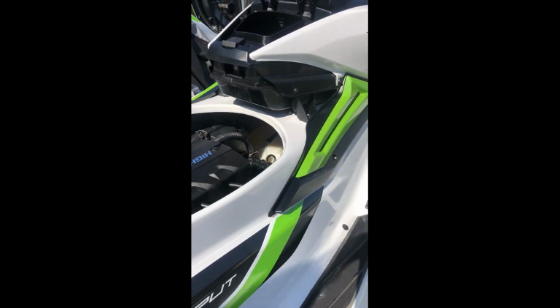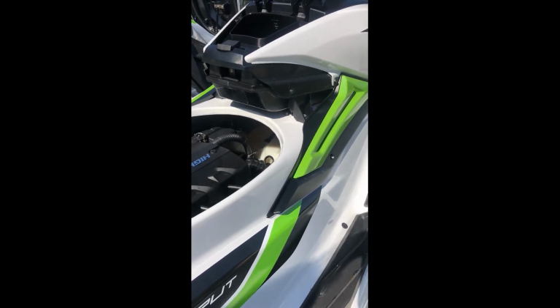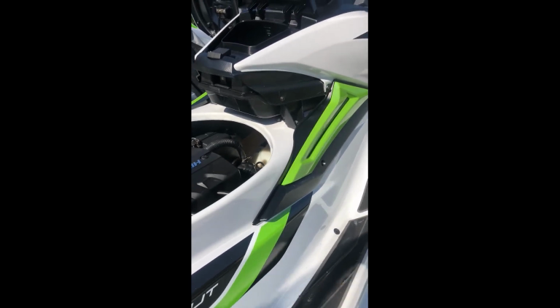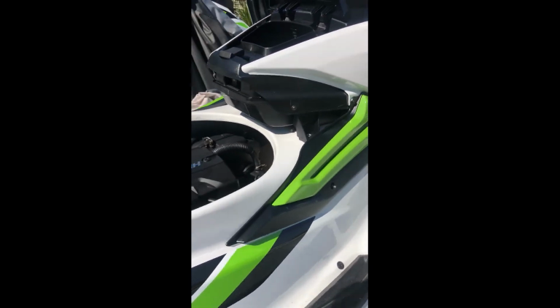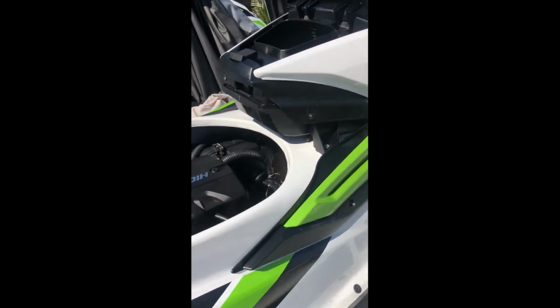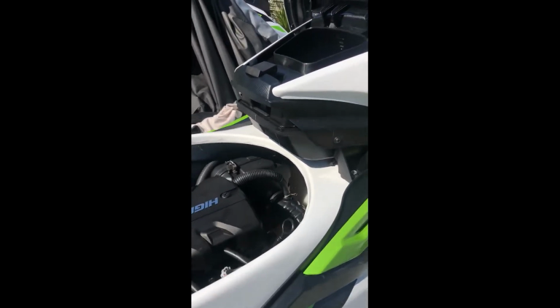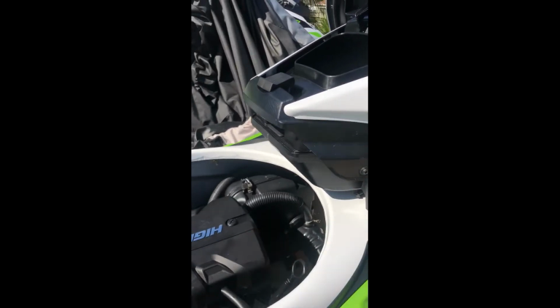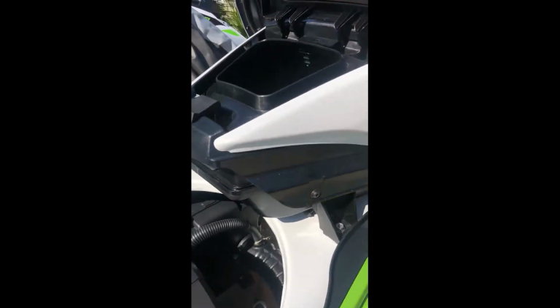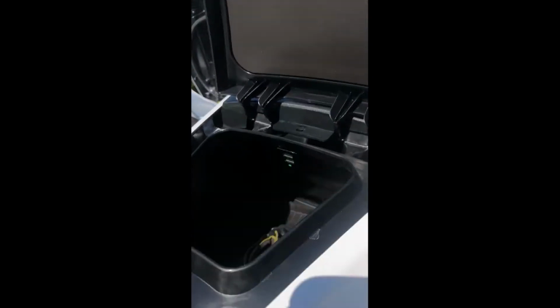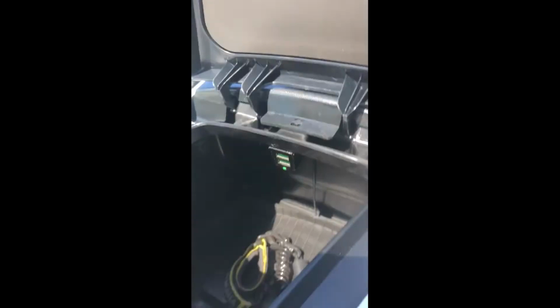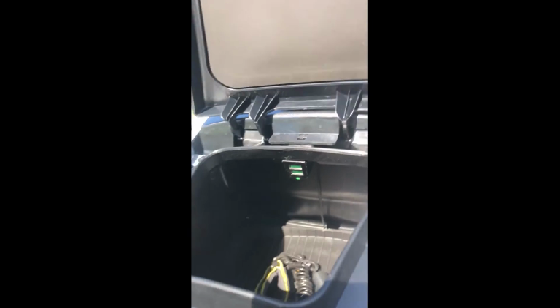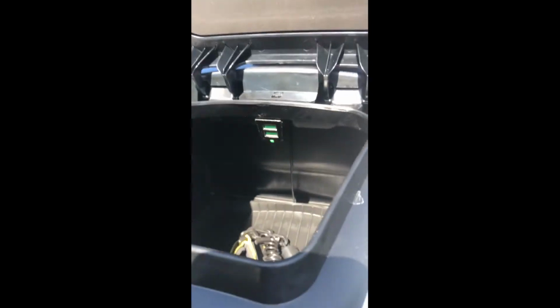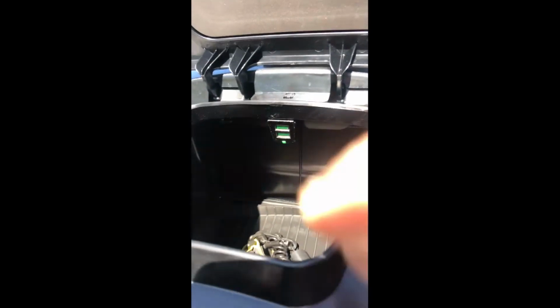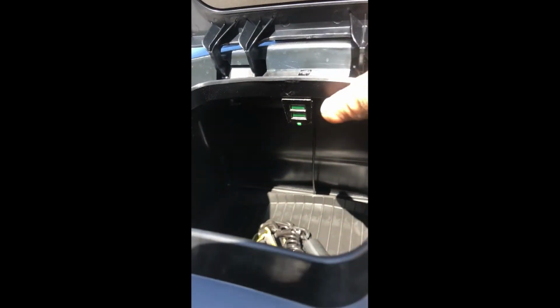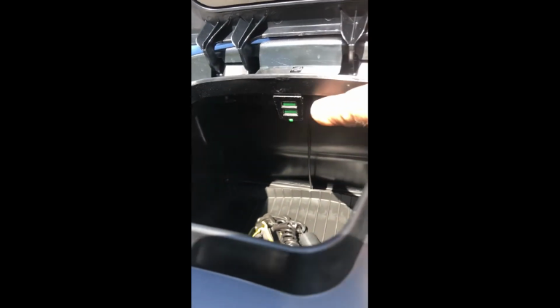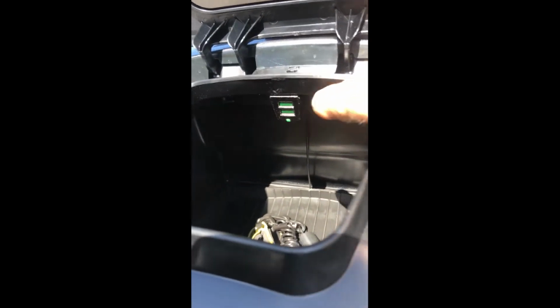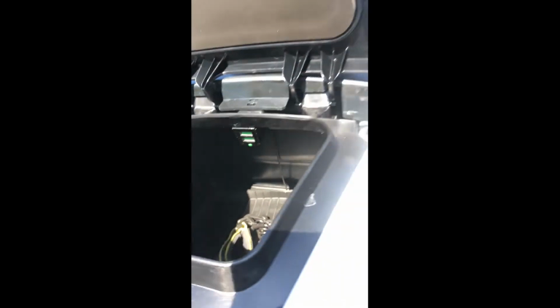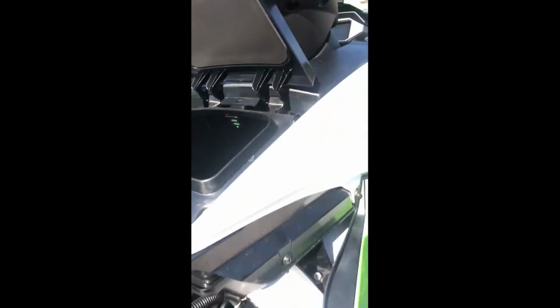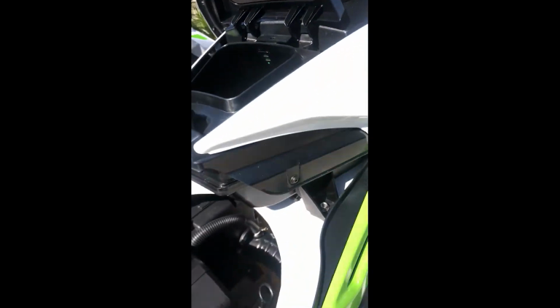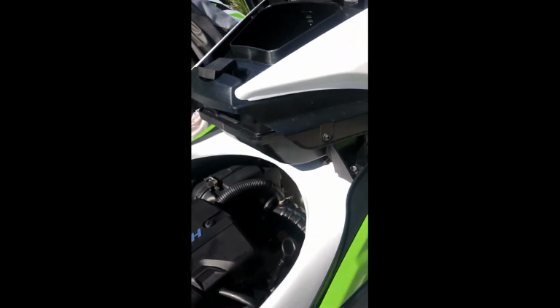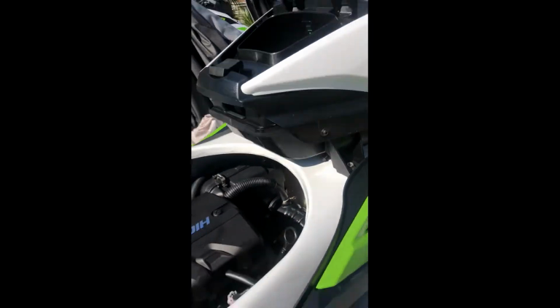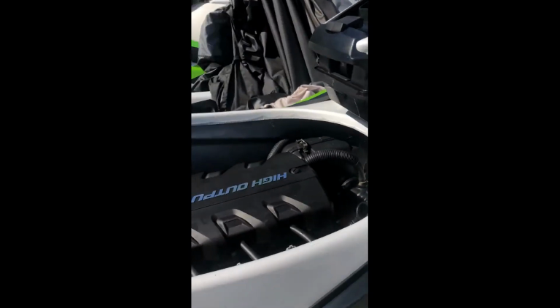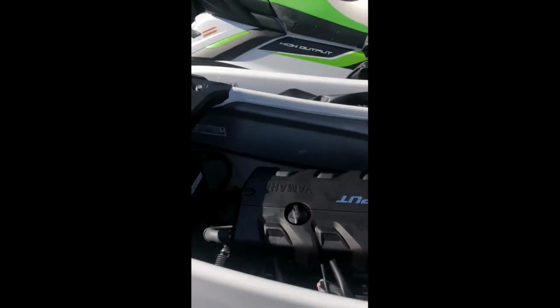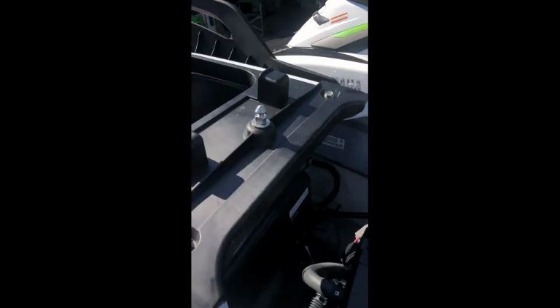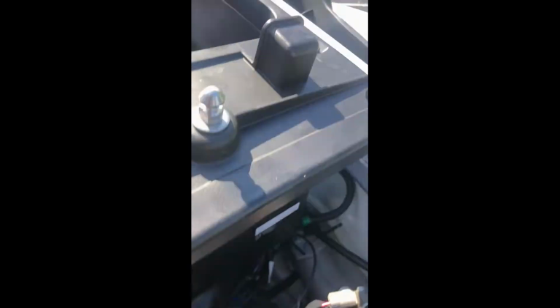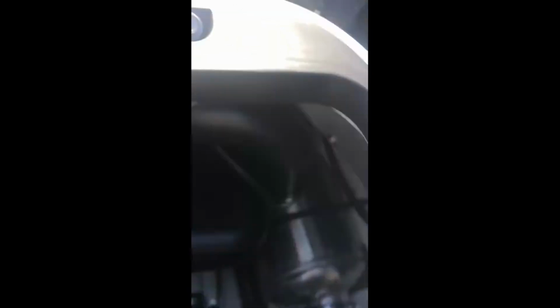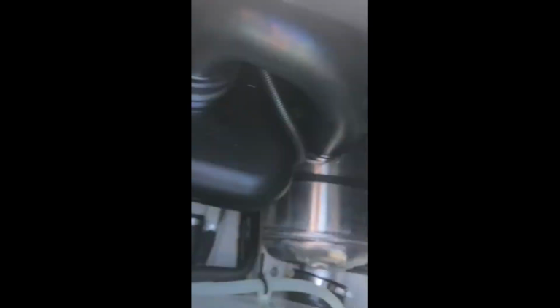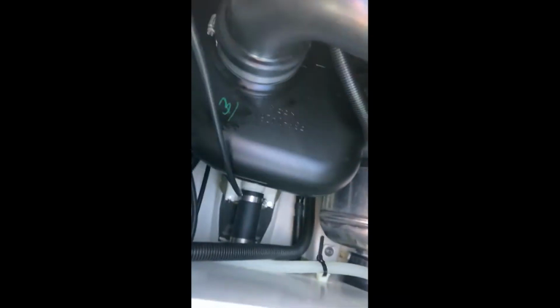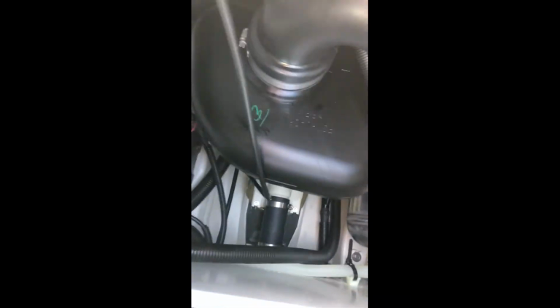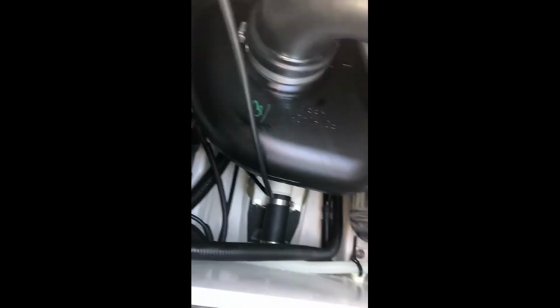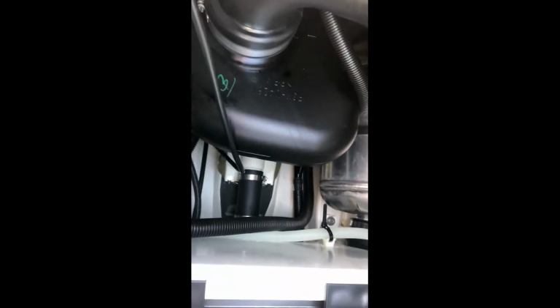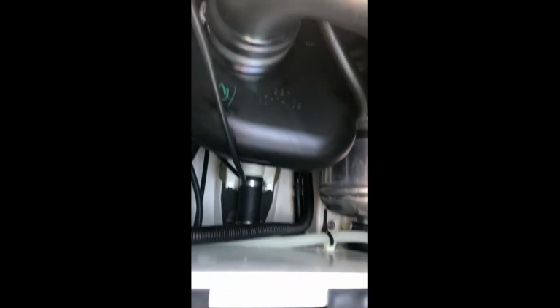Good morning. I've installed dual USB charge ports on a 2020 FXHO Wave Runner, direct to the battery.